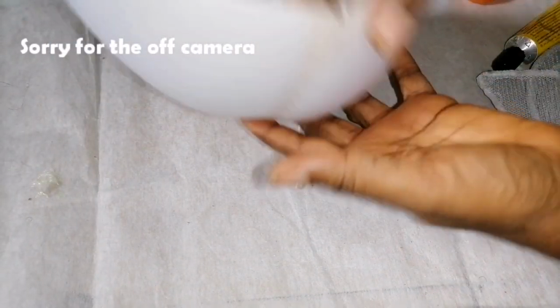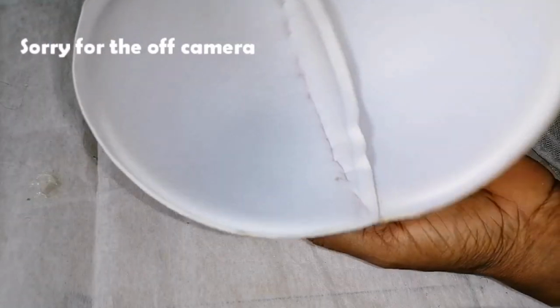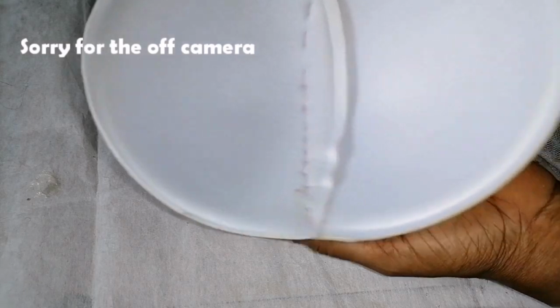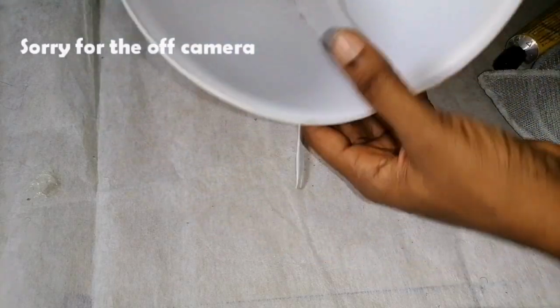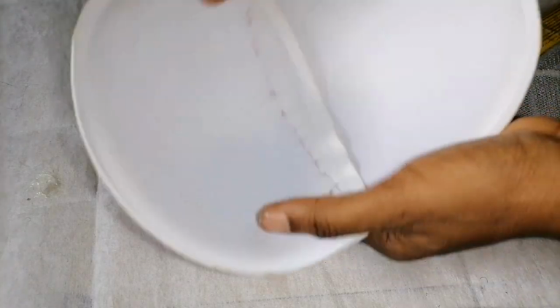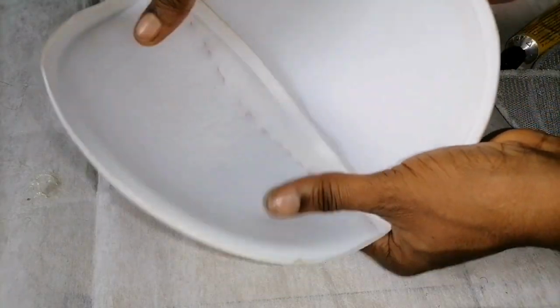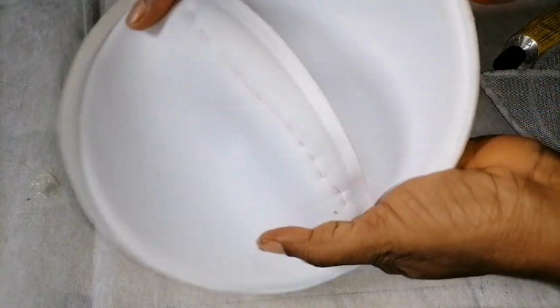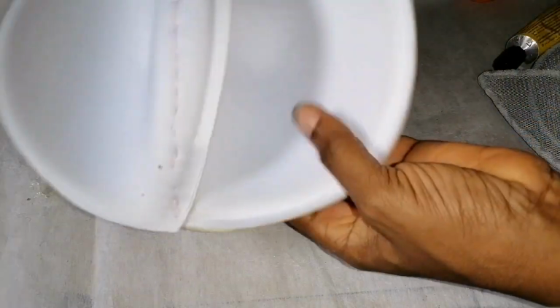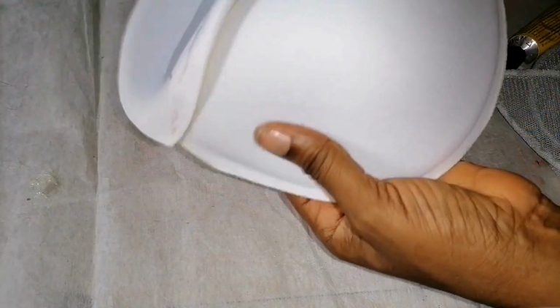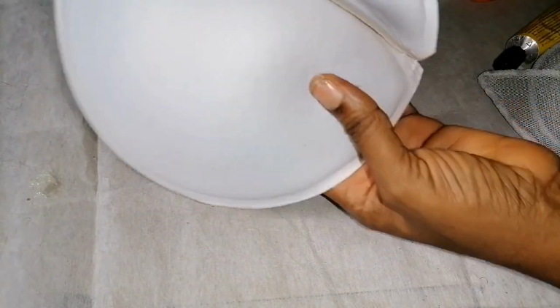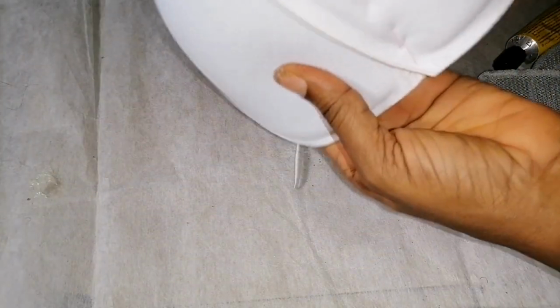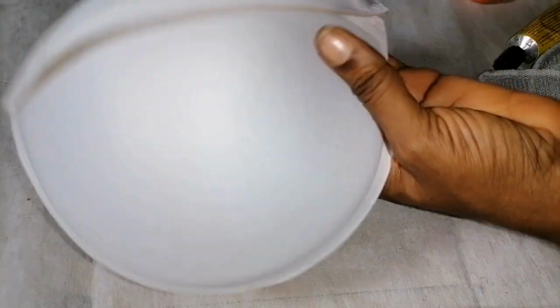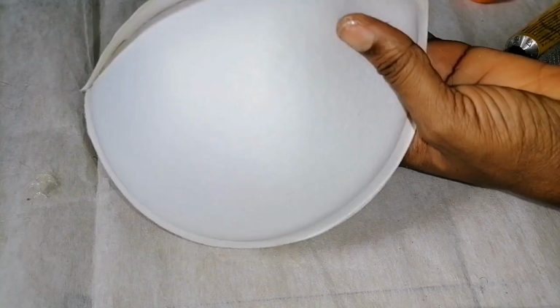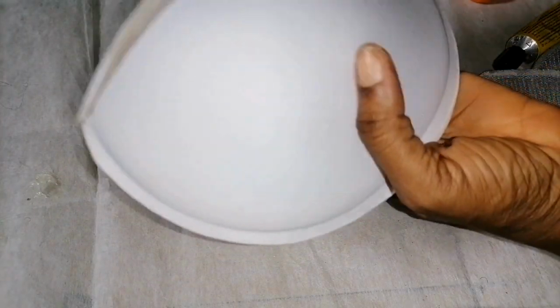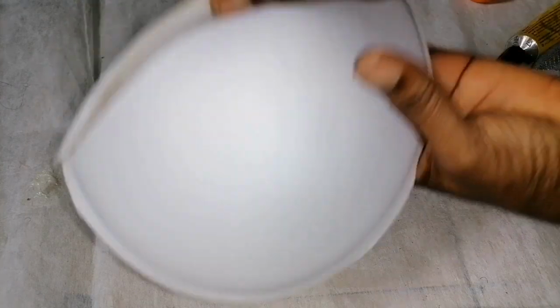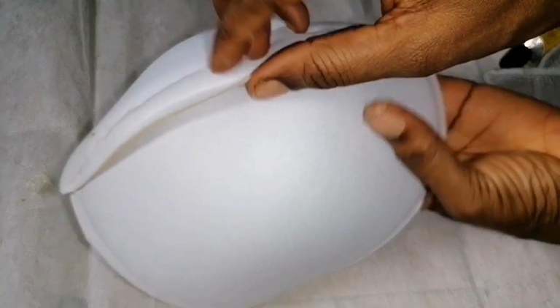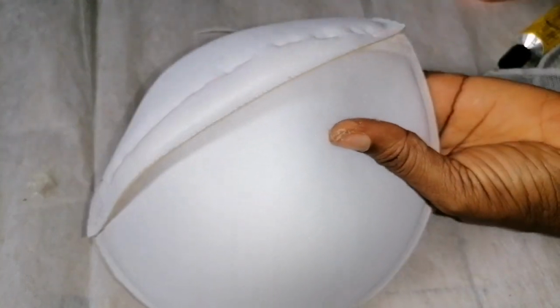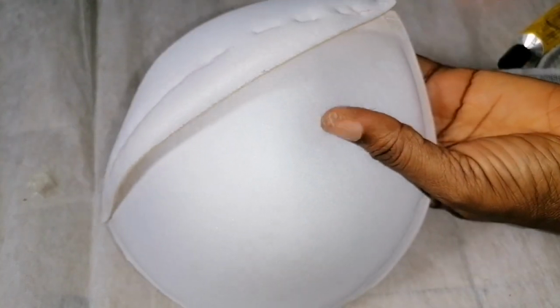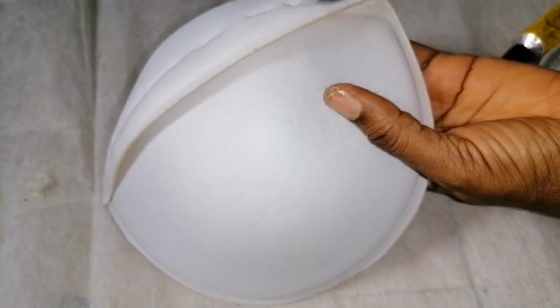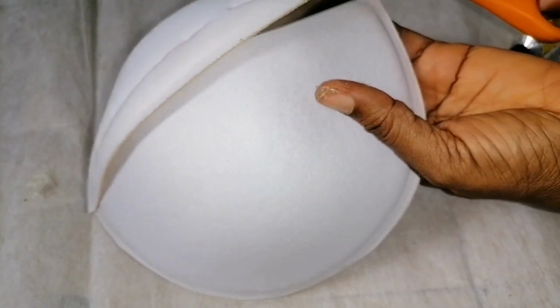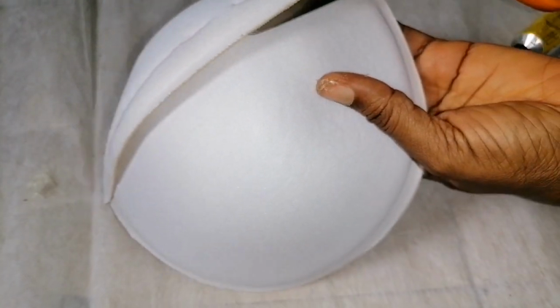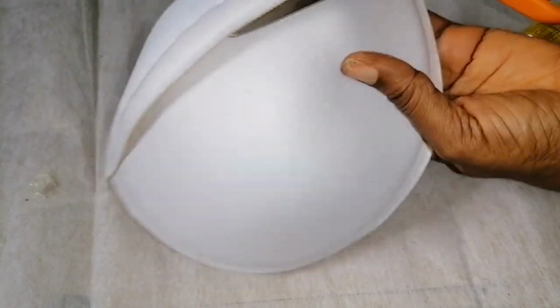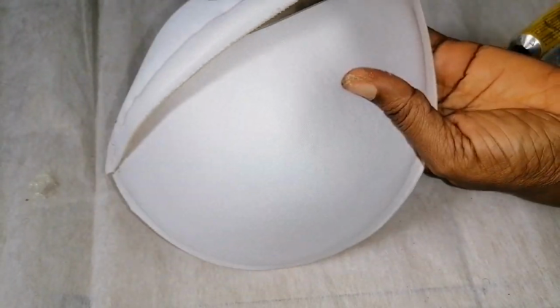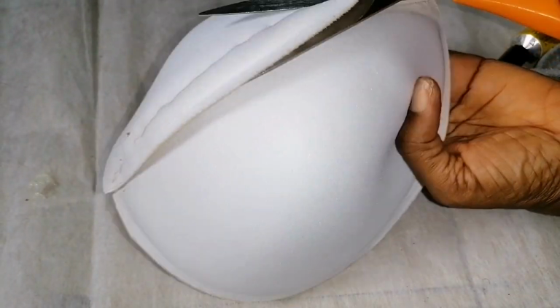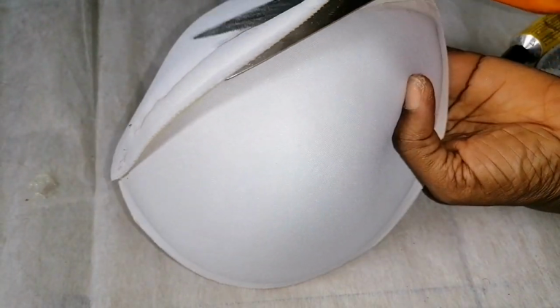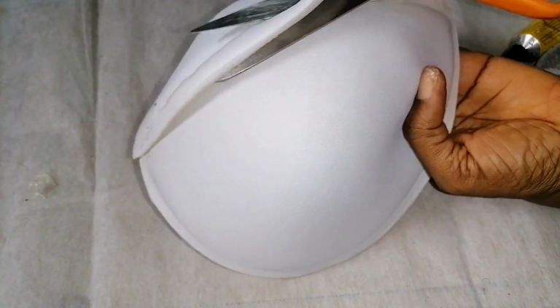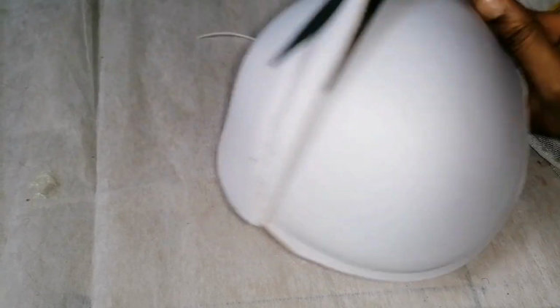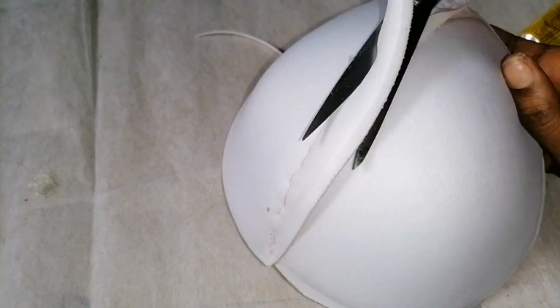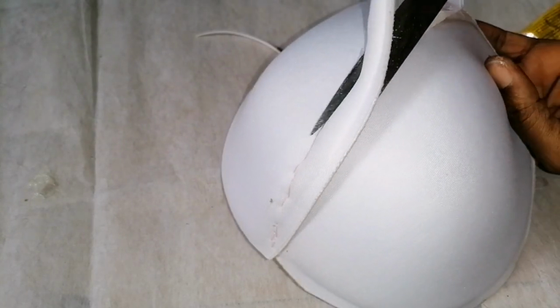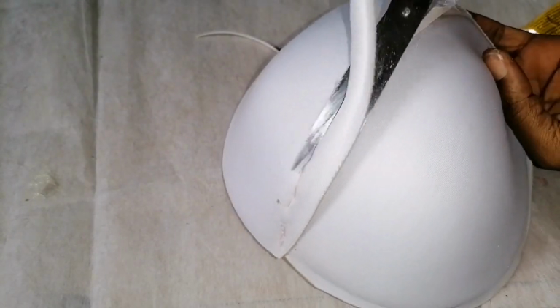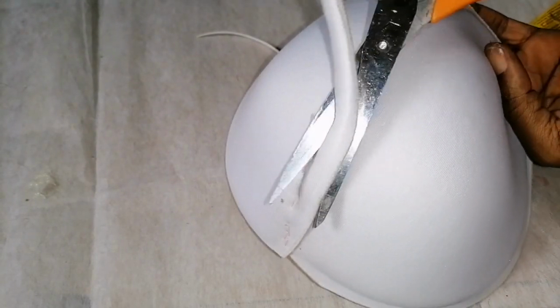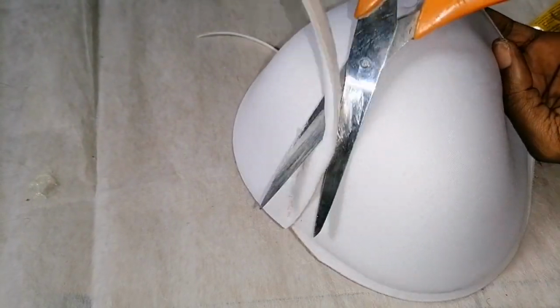Now that I'm done, I'll bend it over and trim off this area here — it's not needed — so that I don't have any bulkiness there.